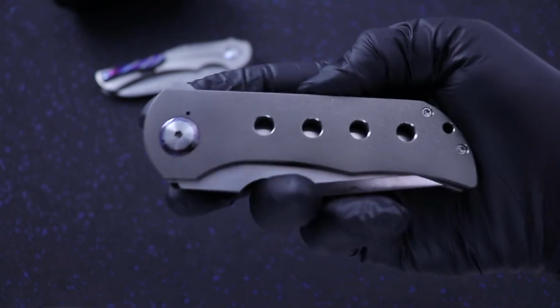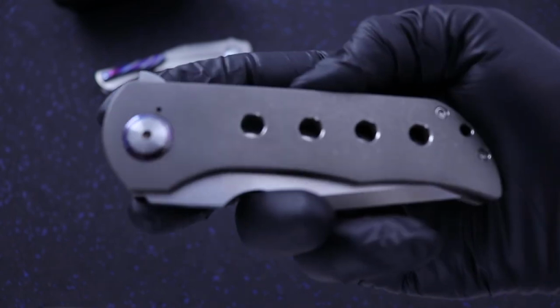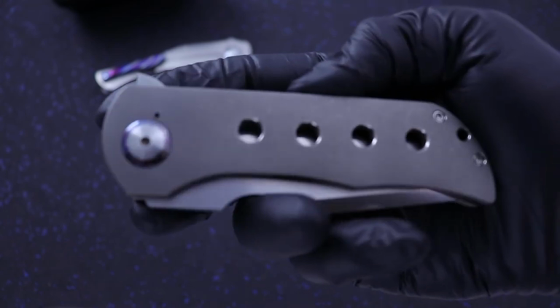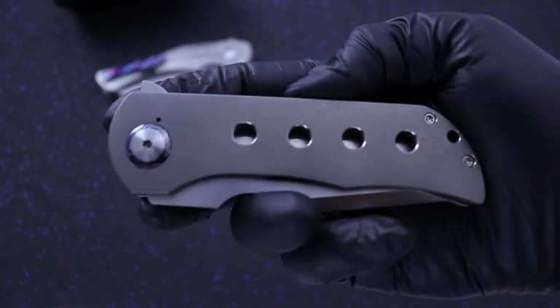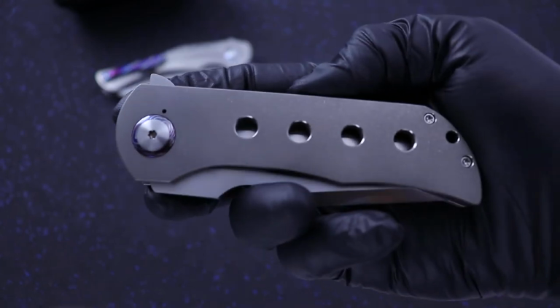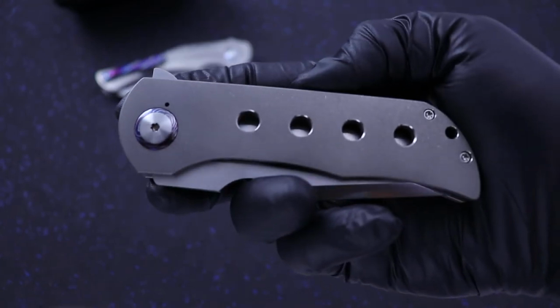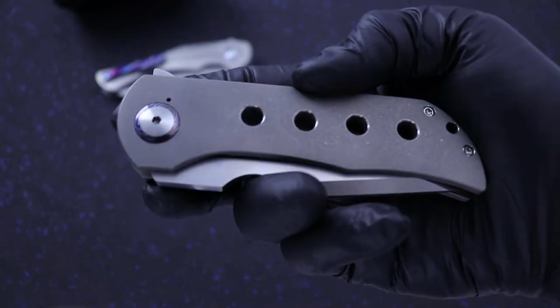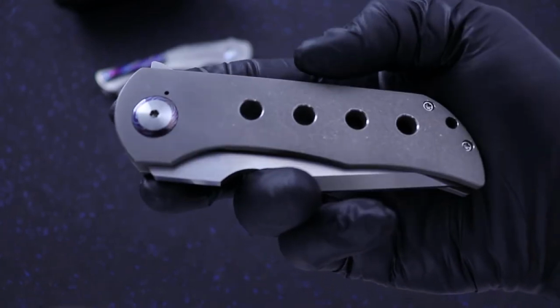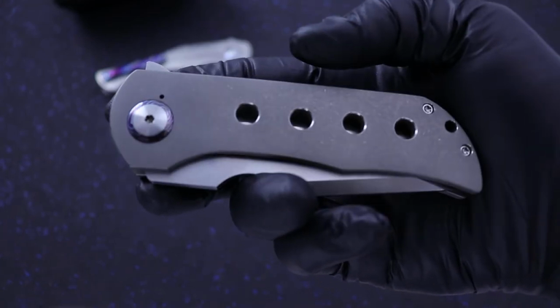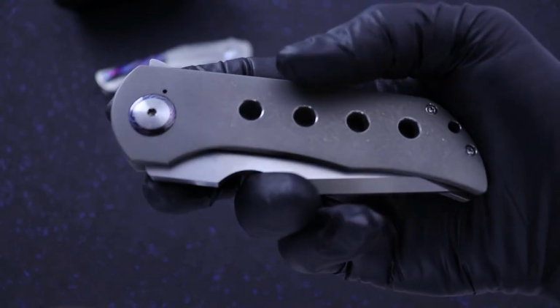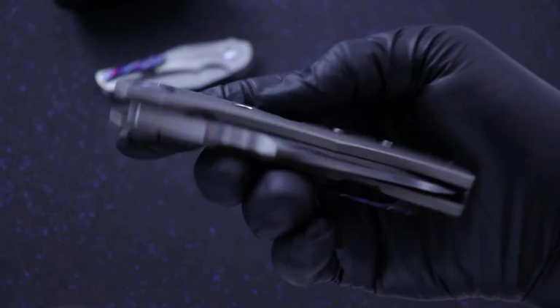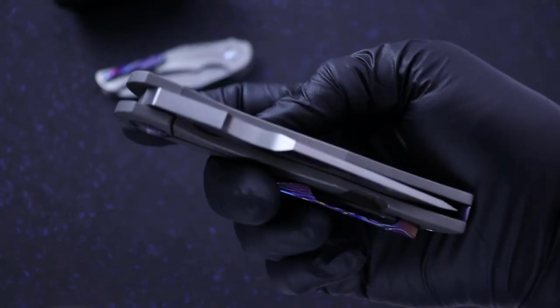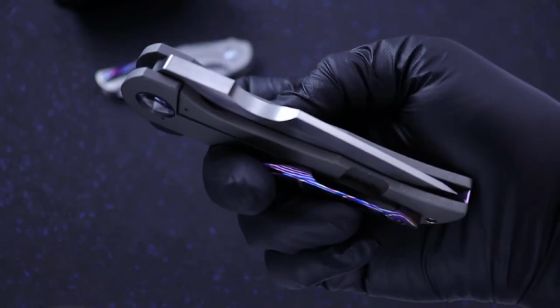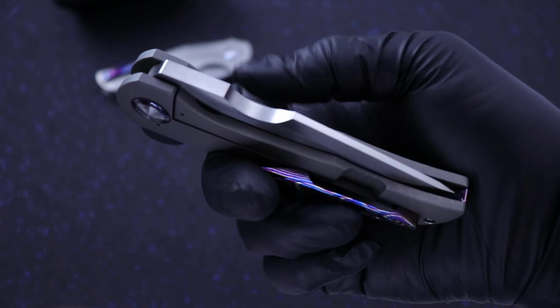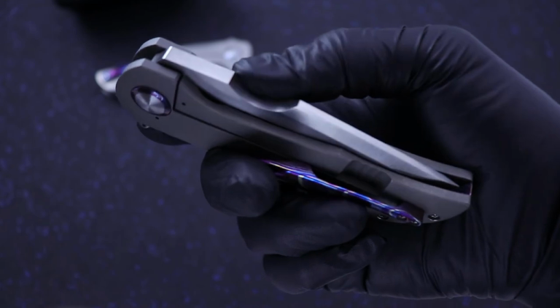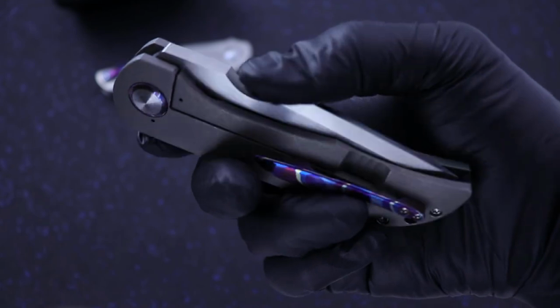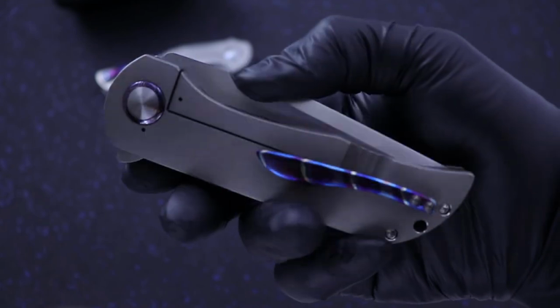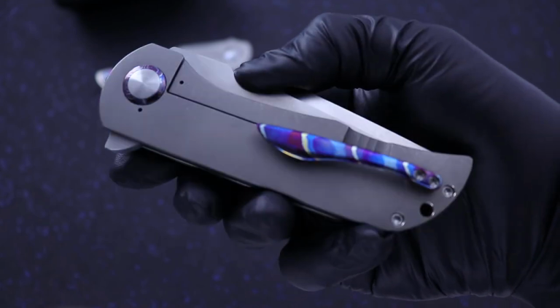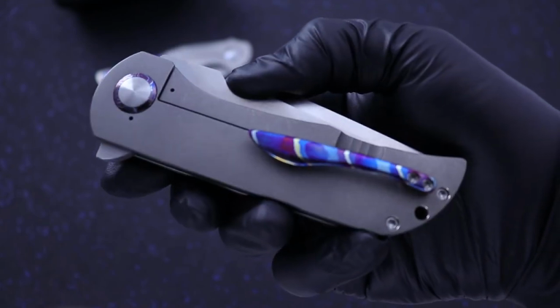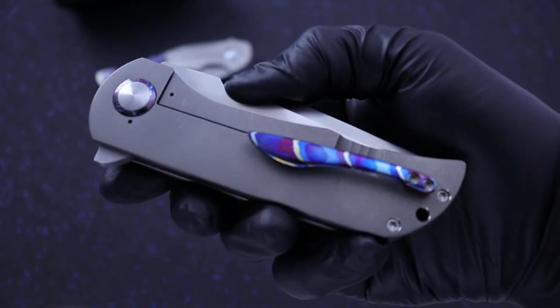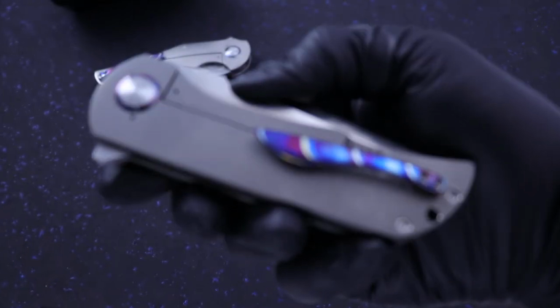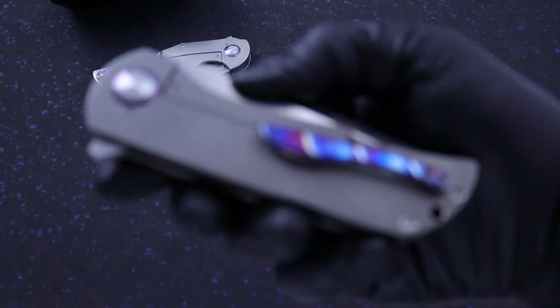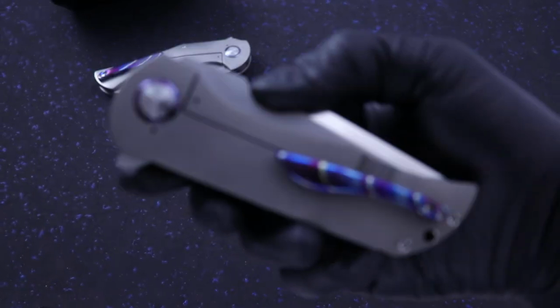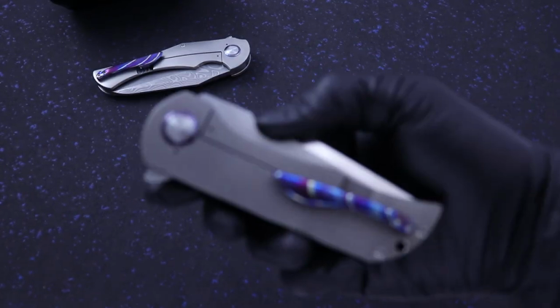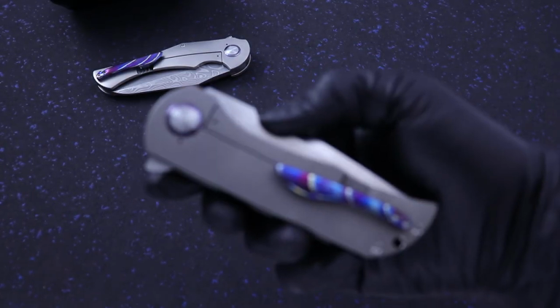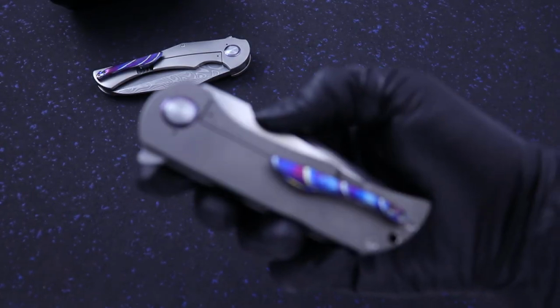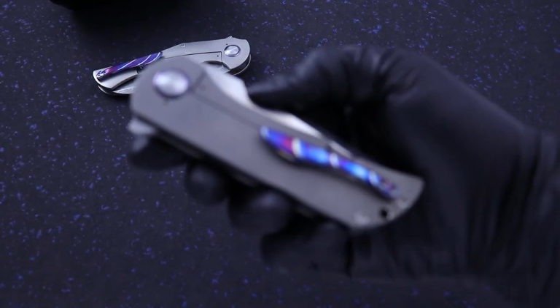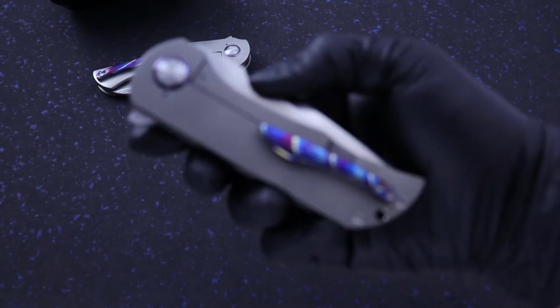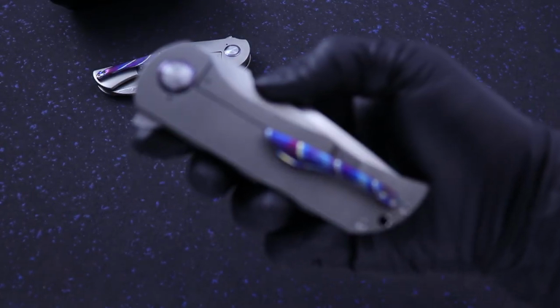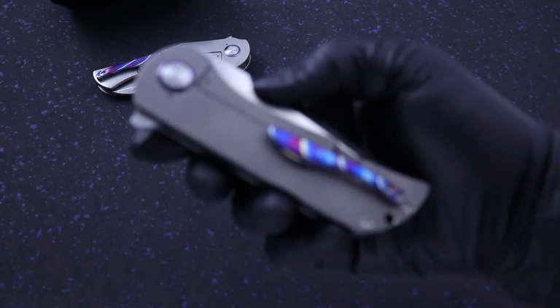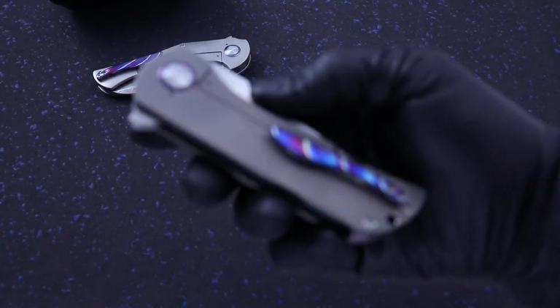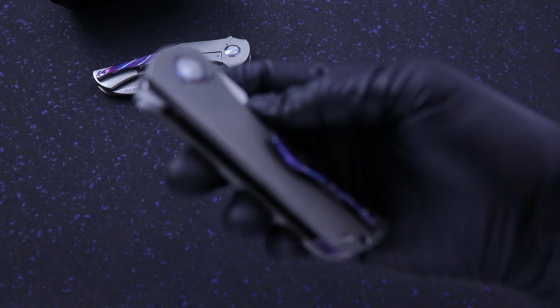So if you guys are in the market for something from Robert Carter — who is super hard to get knives from unless you get them secondary — now's your chance.